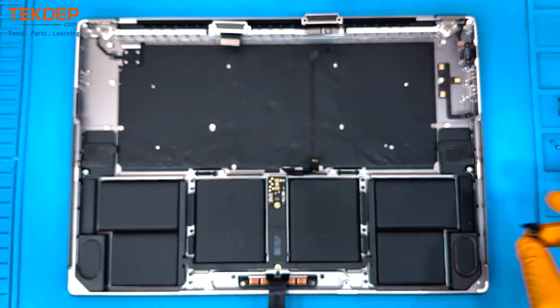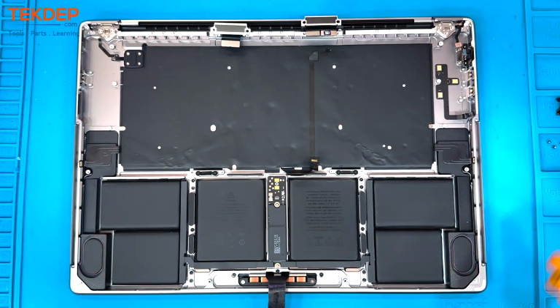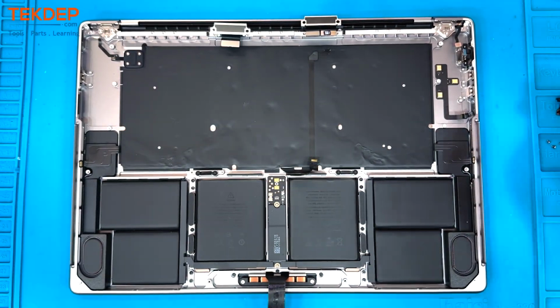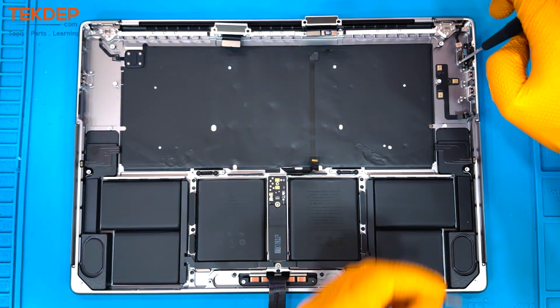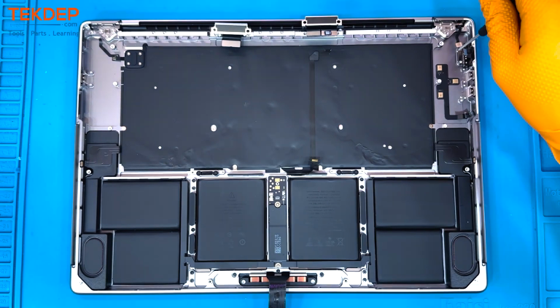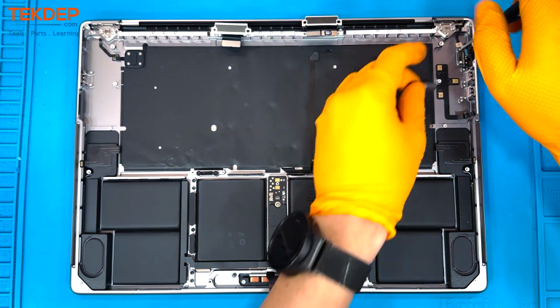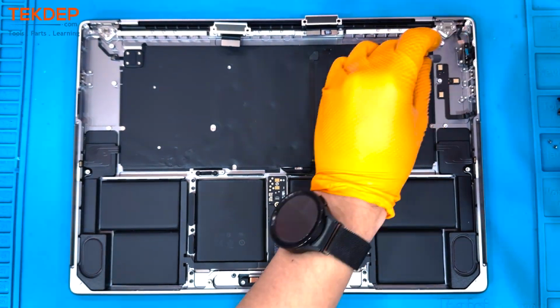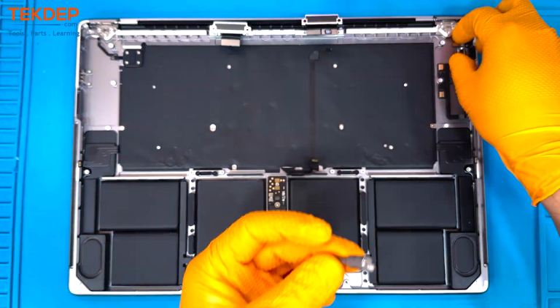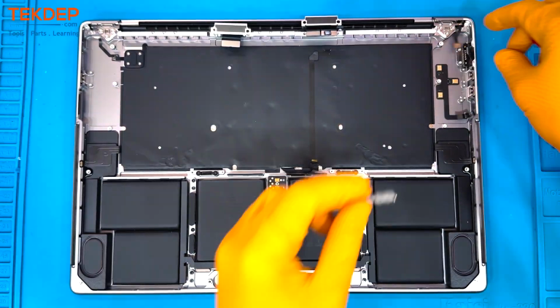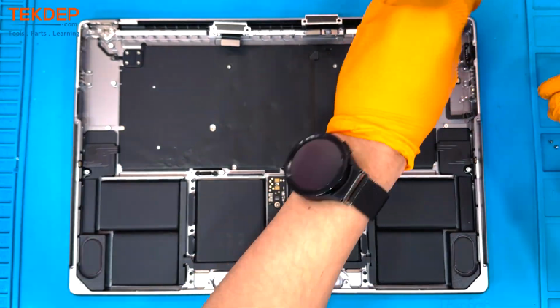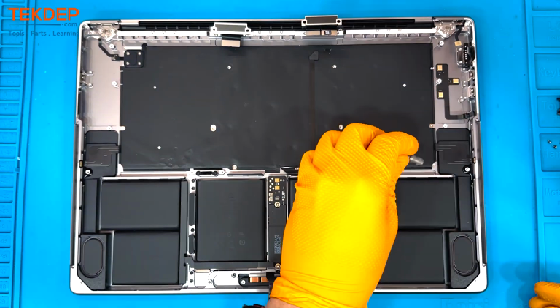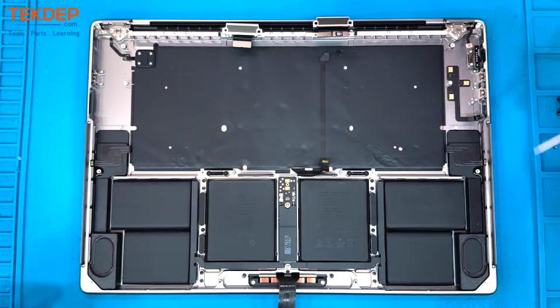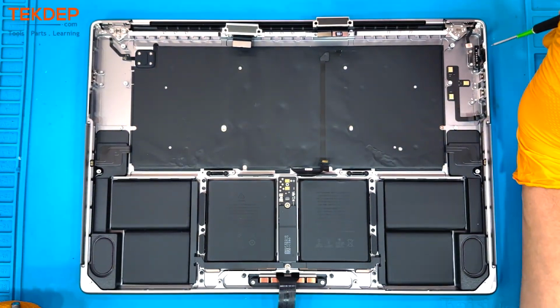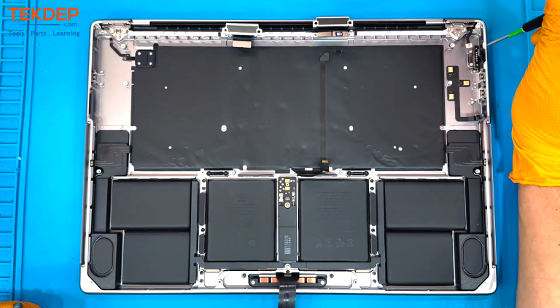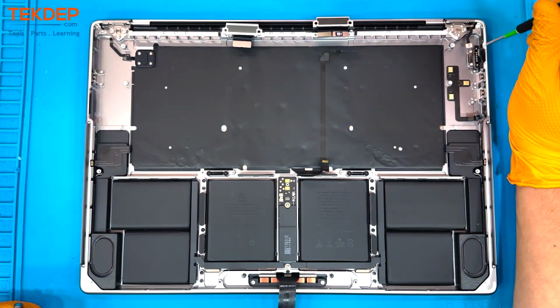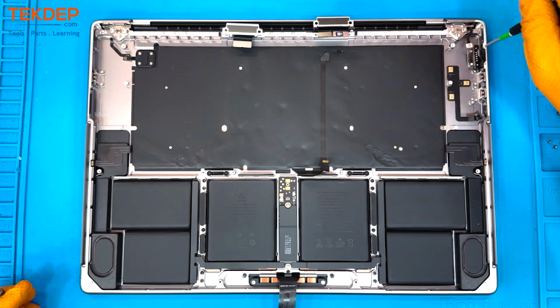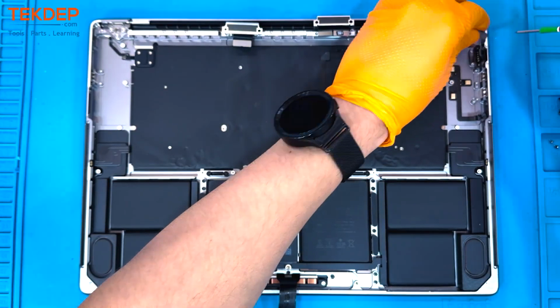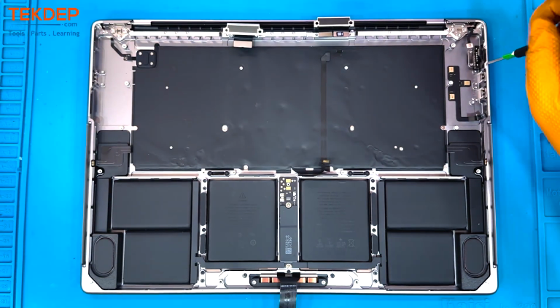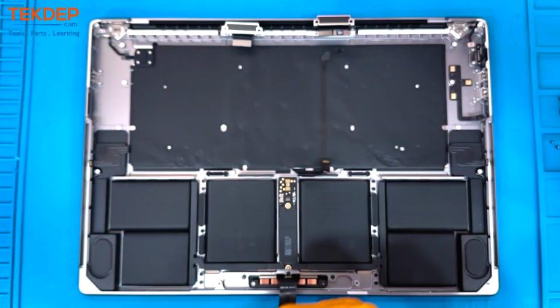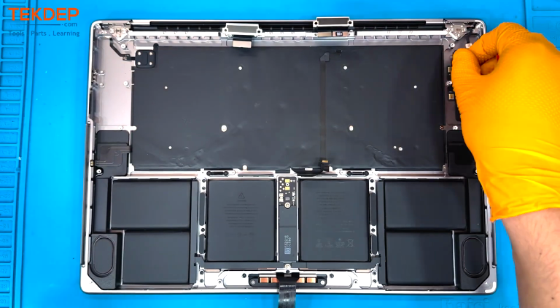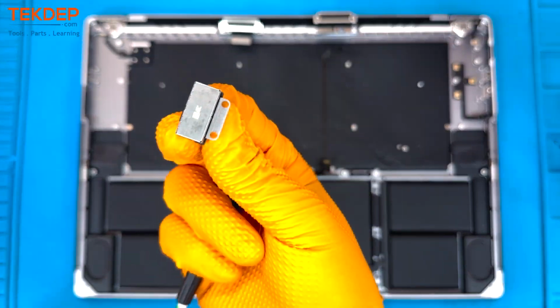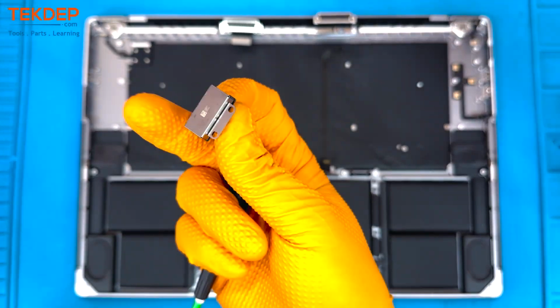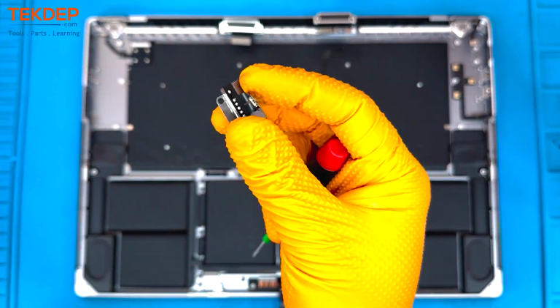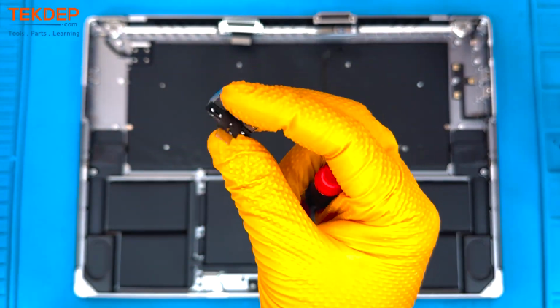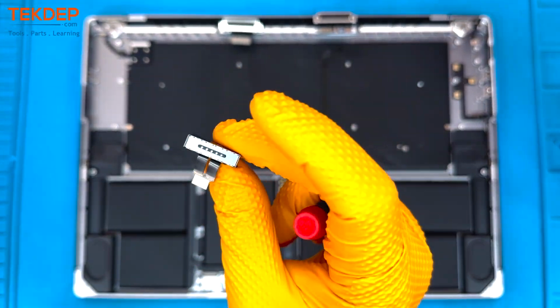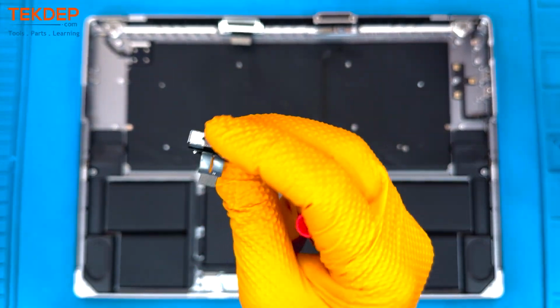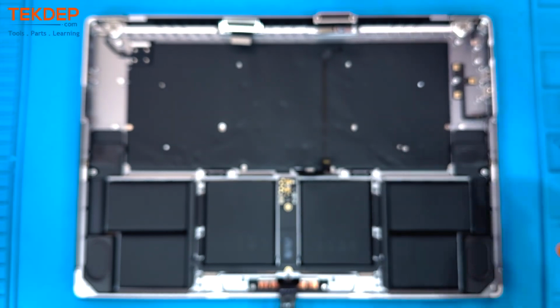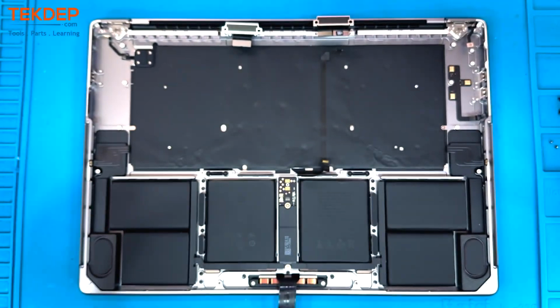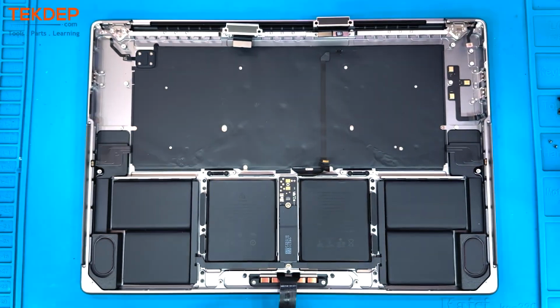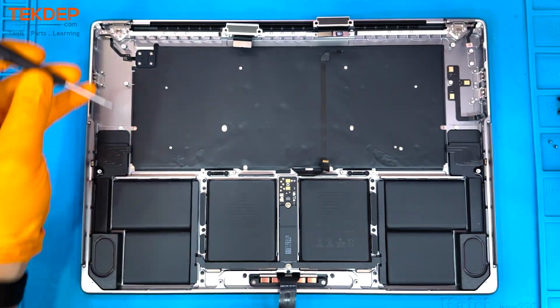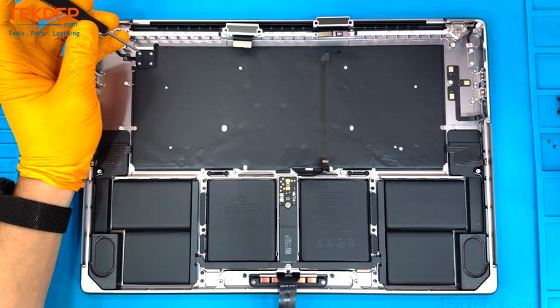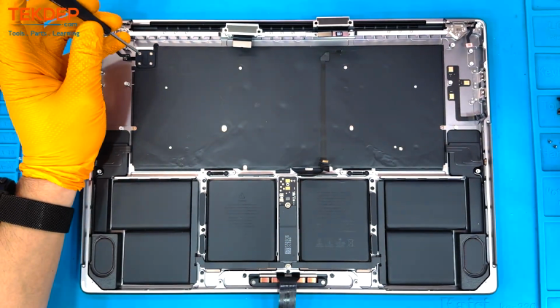Then finally comes the MagSafe. At the top right-hand side there are two T2 nuts that hold in the MagSafe, which you have to unscrew from the chassis itself — worth noting. And there is that MagSafe charger.